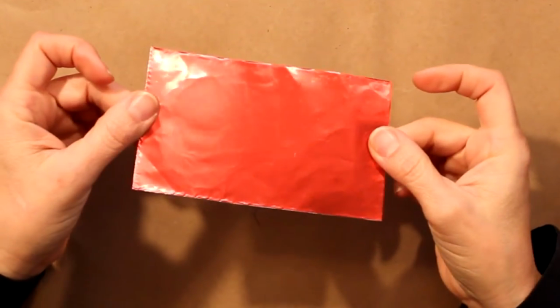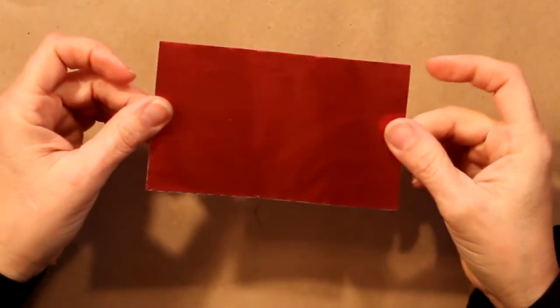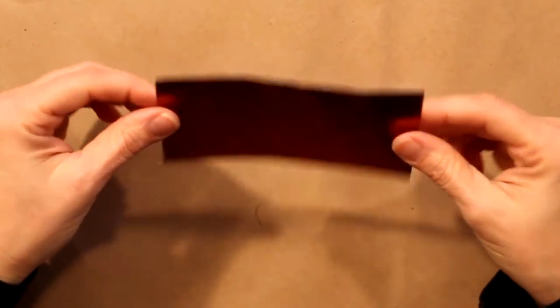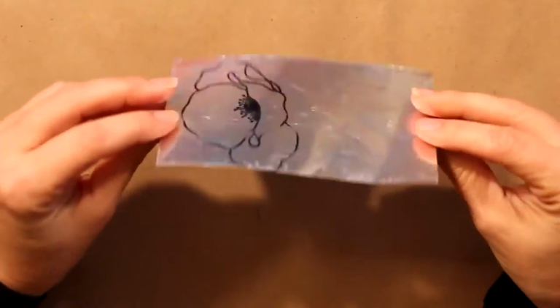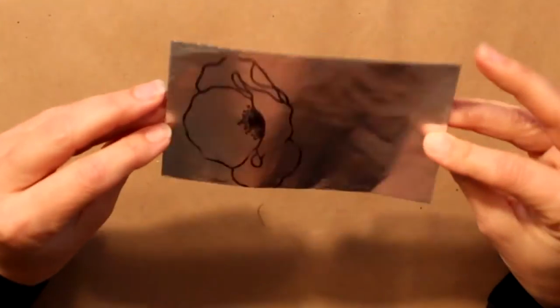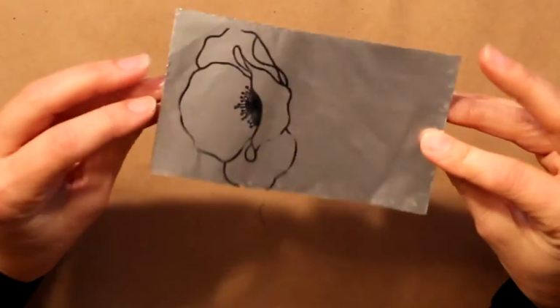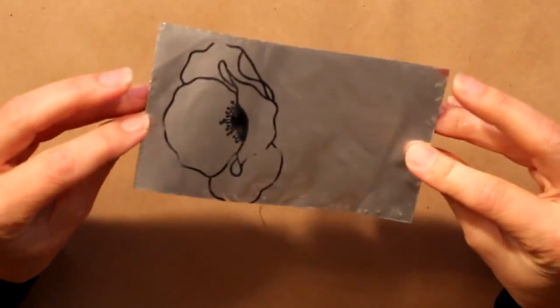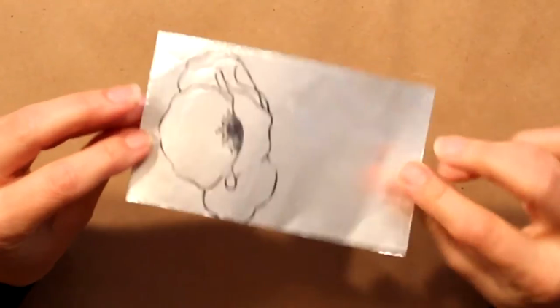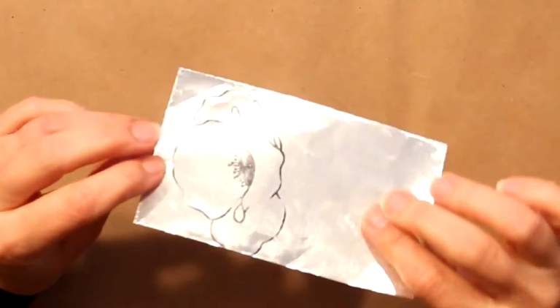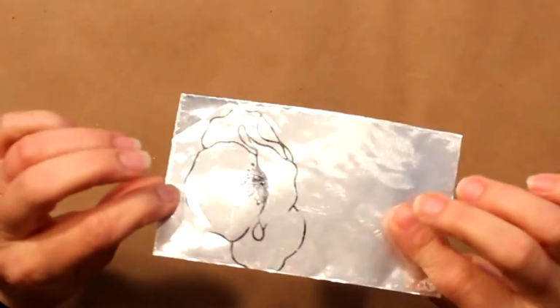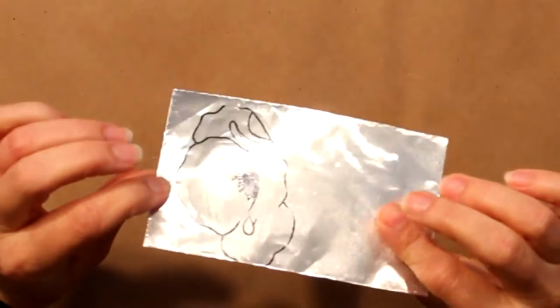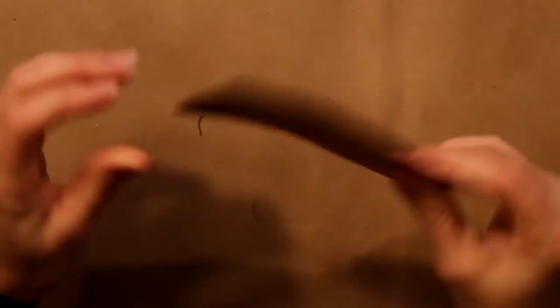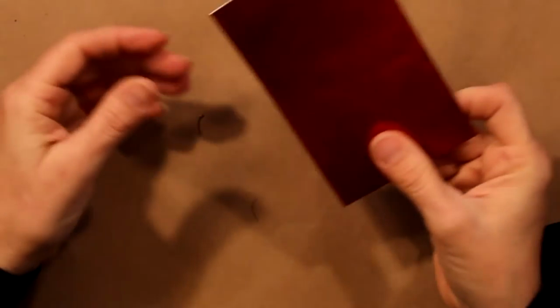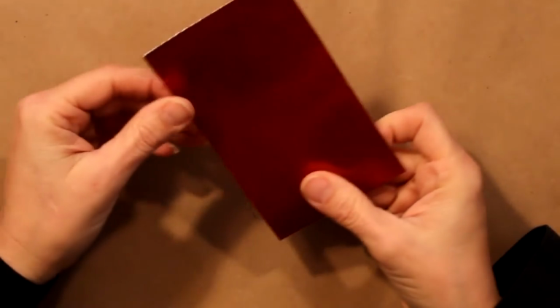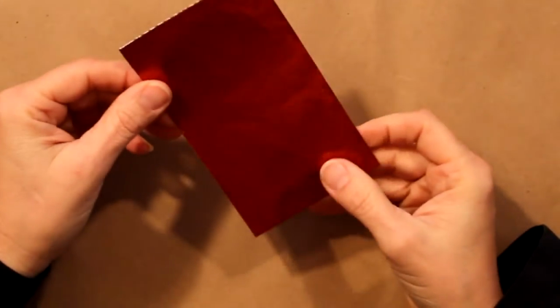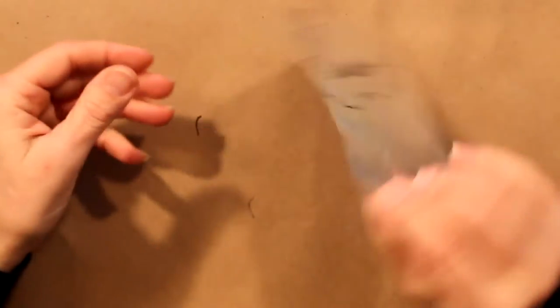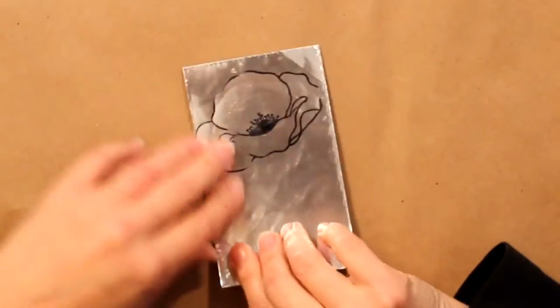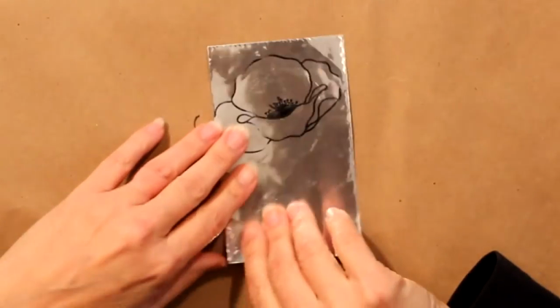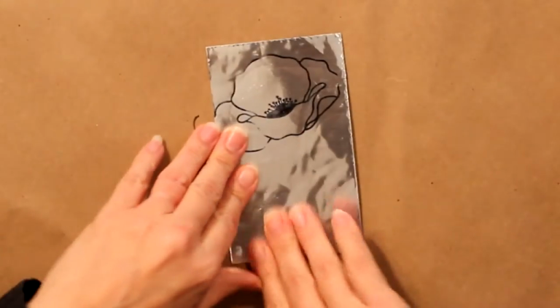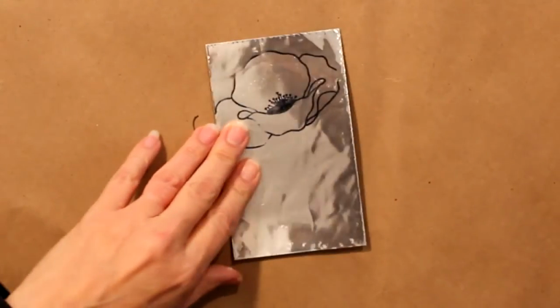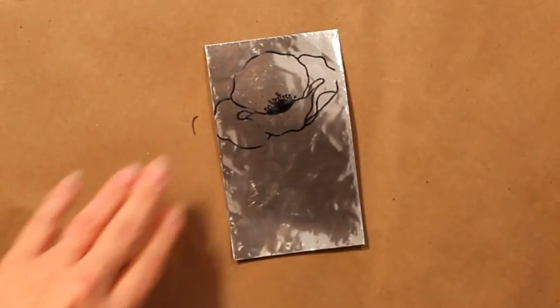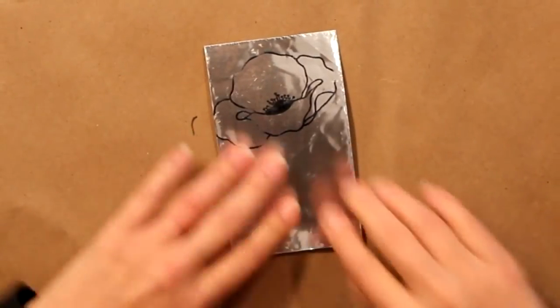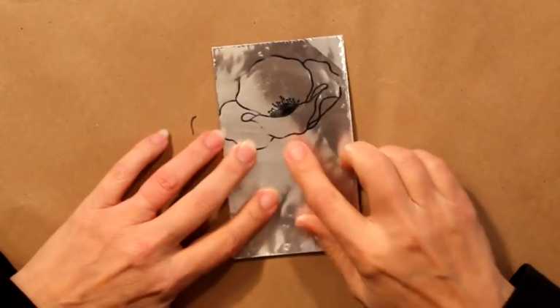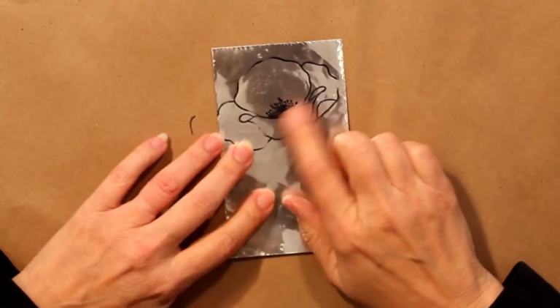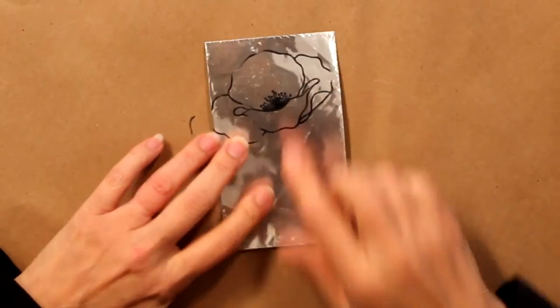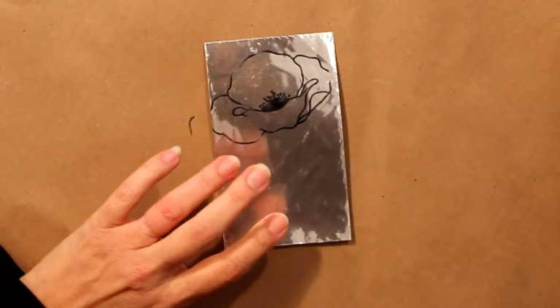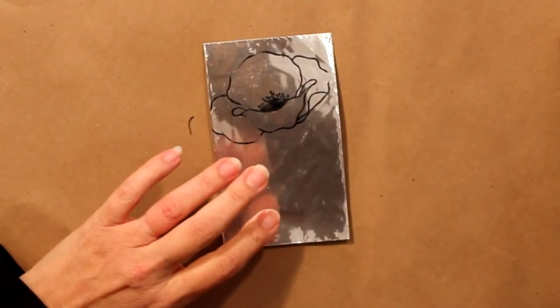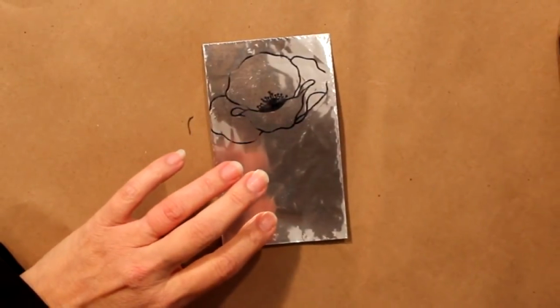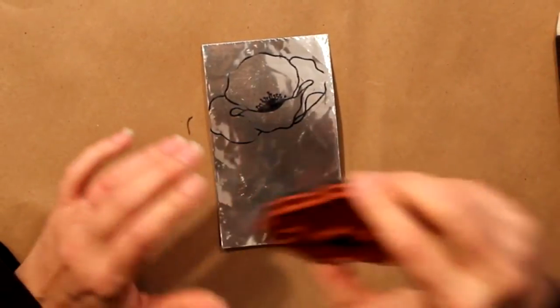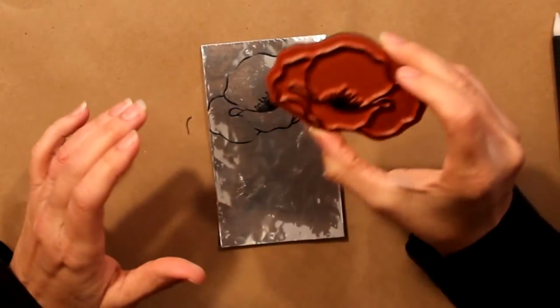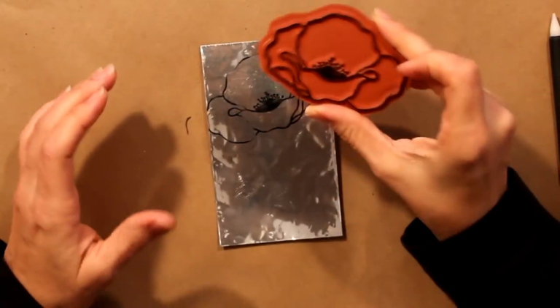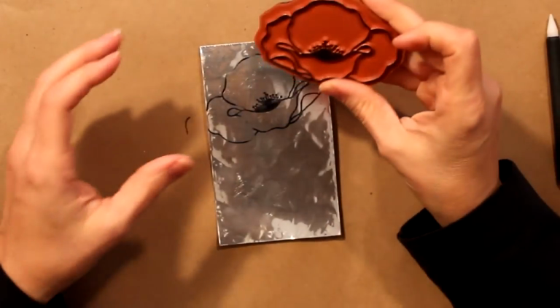For this particular project we're using what's called art metal. It's a thin metal — aluminum — that is painted on one side.